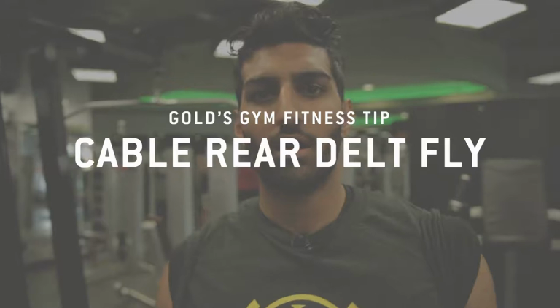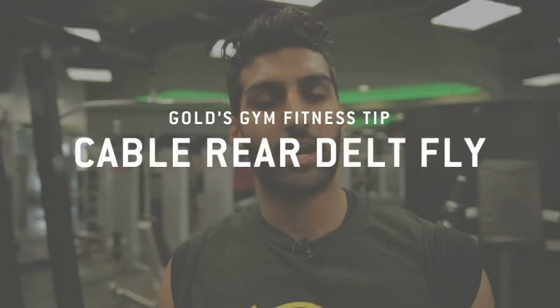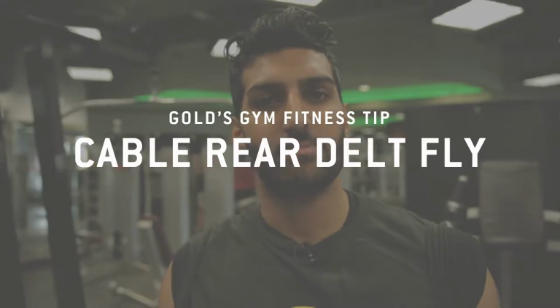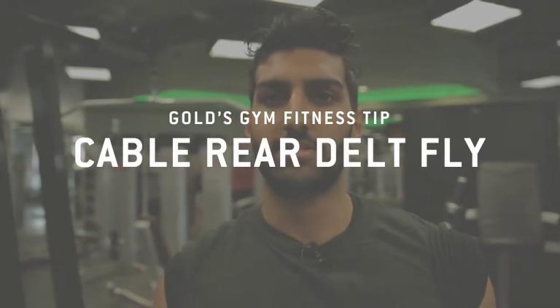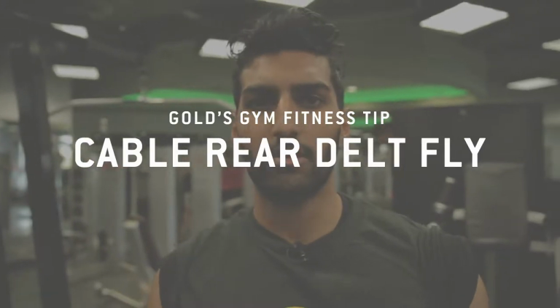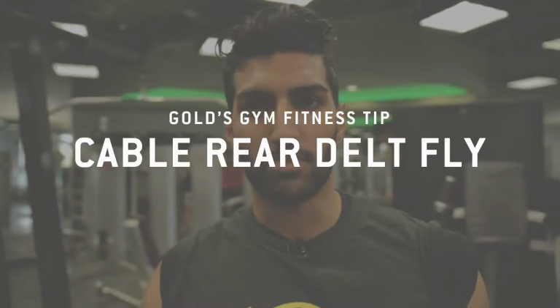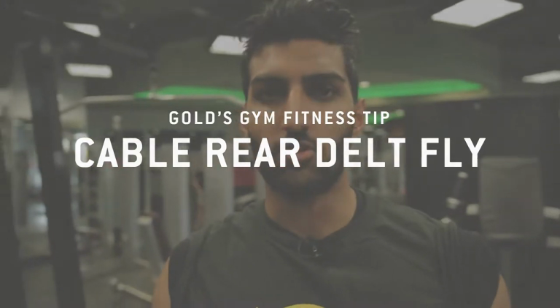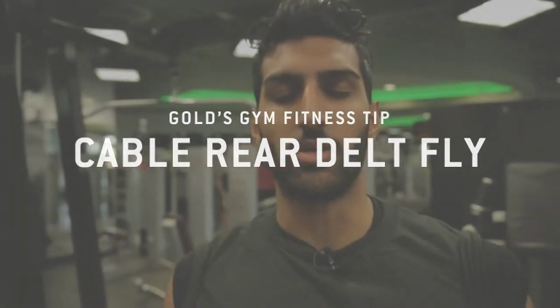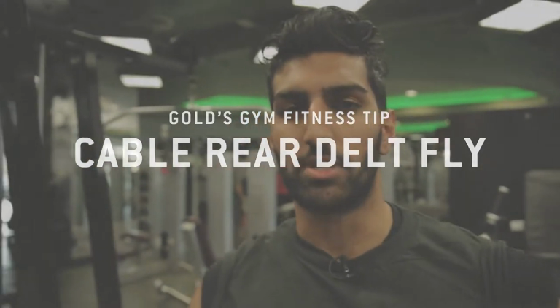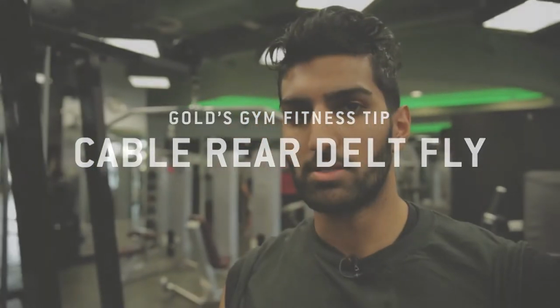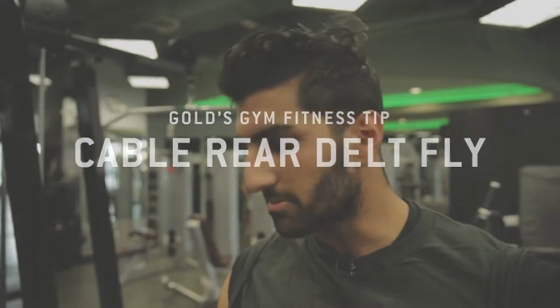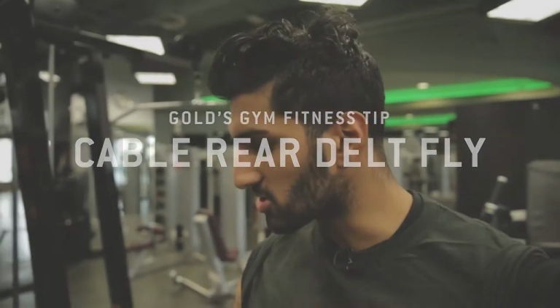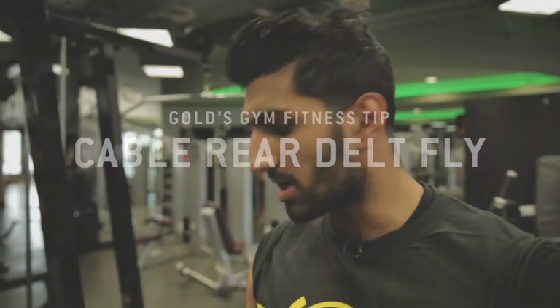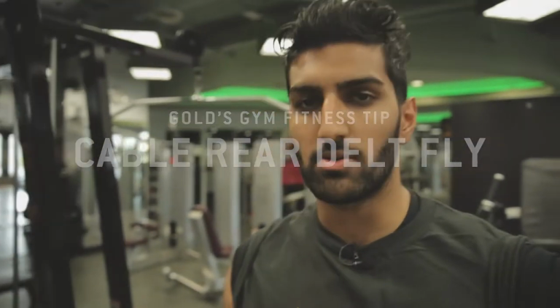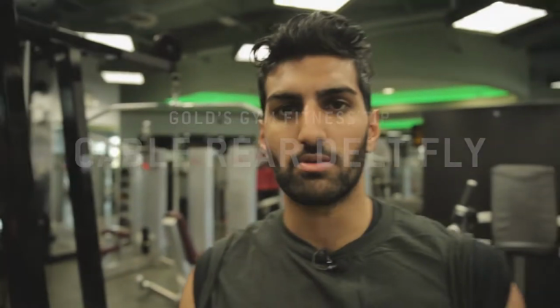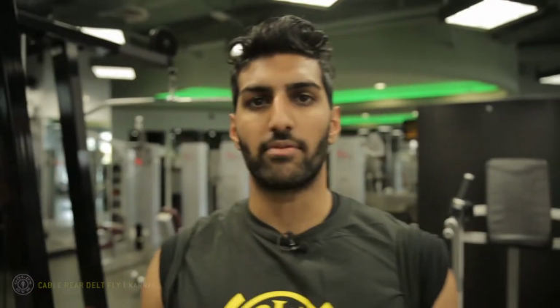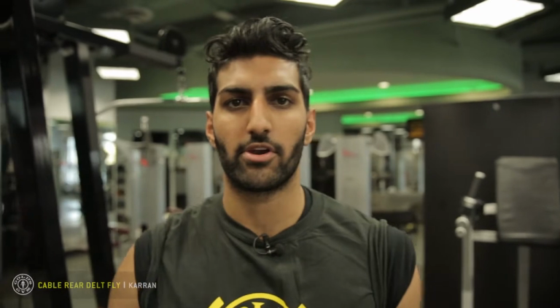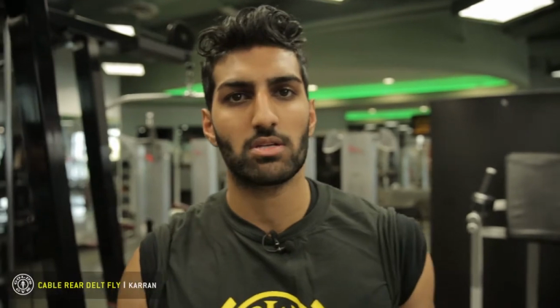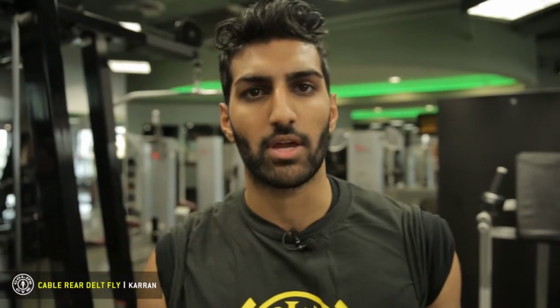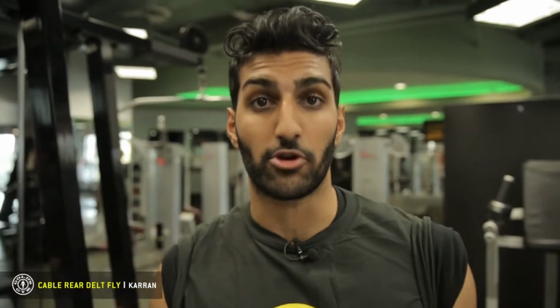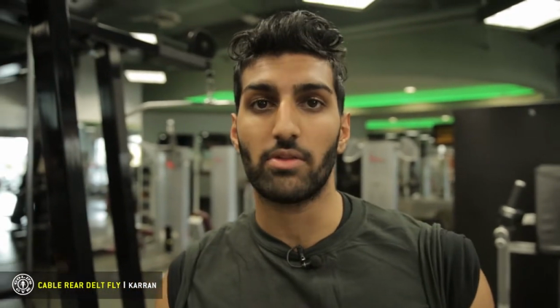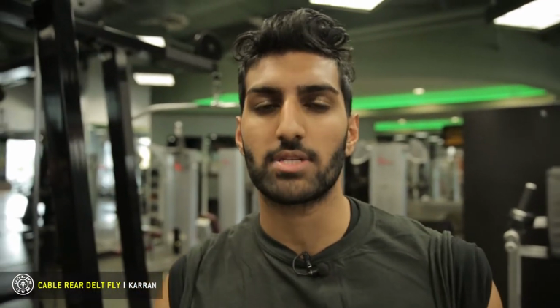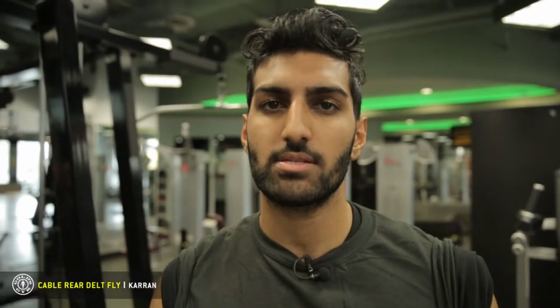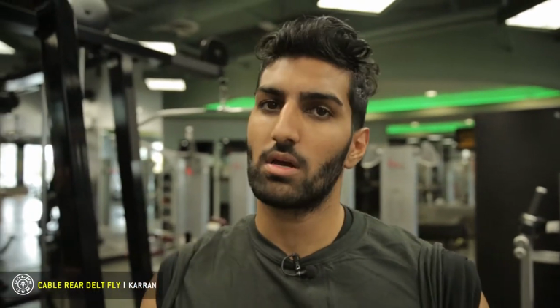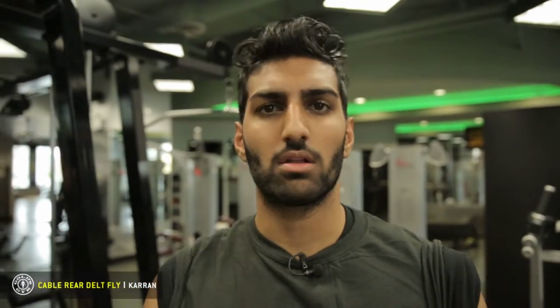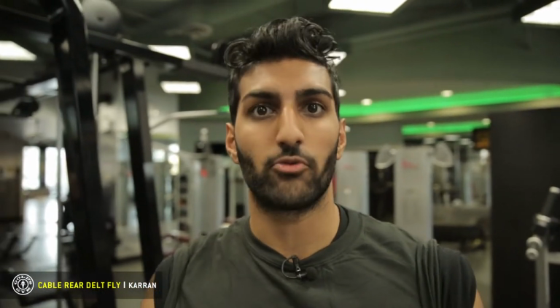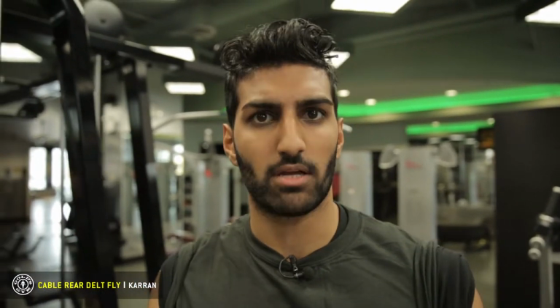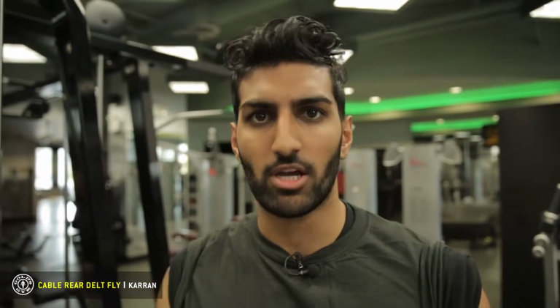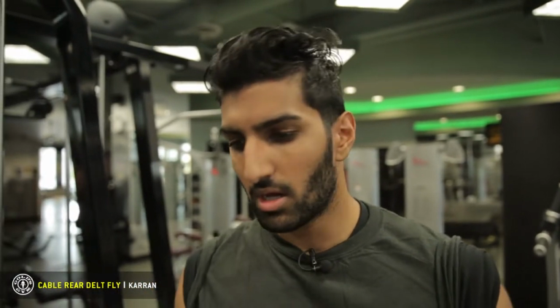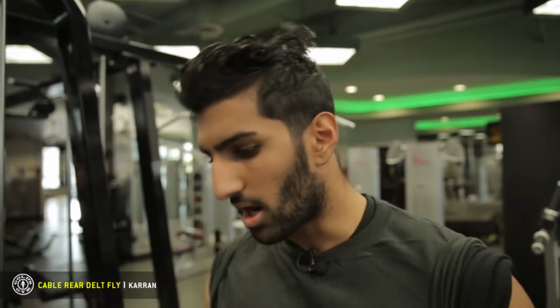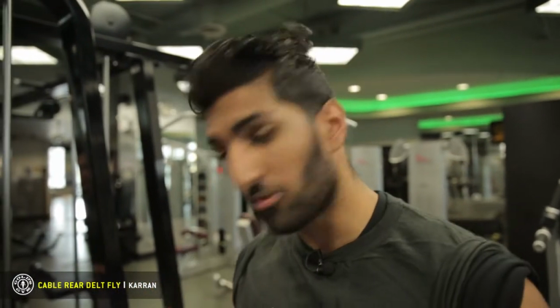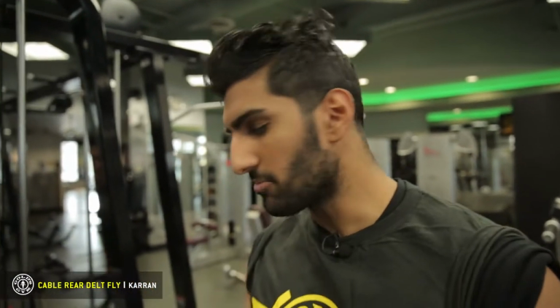Hi guys, my name is Karin. Welcome to Gold's gym. Today I'm going to show you how to do a little bit of a variation of a rear delt exercise — a rear delt fly with a cable.